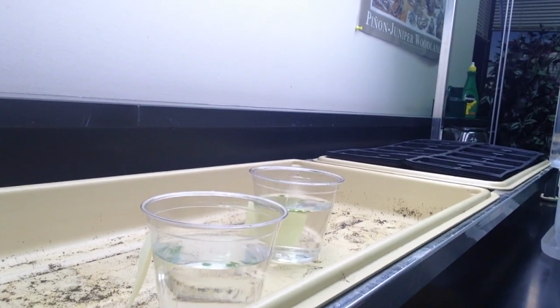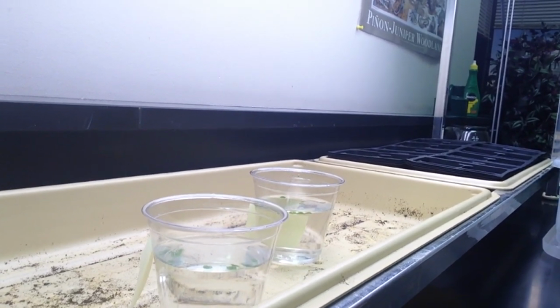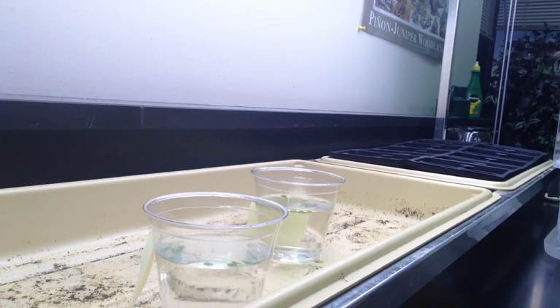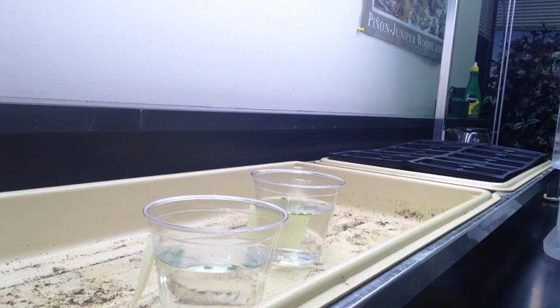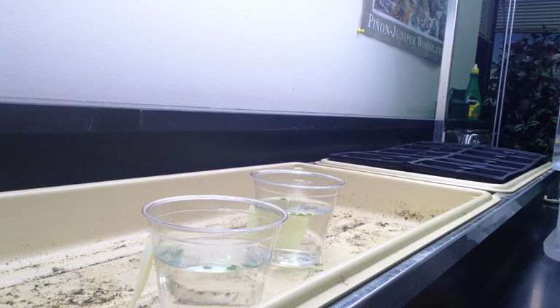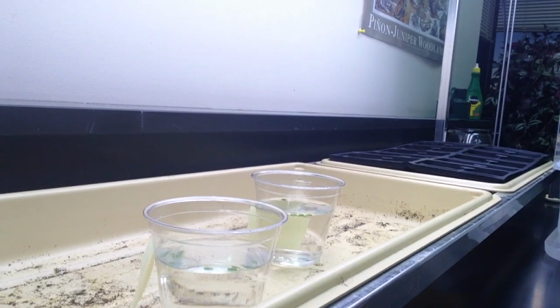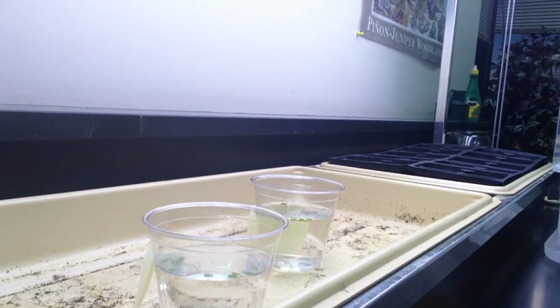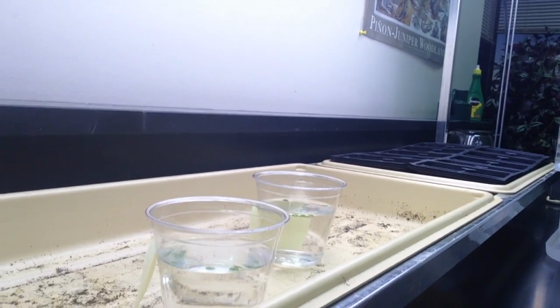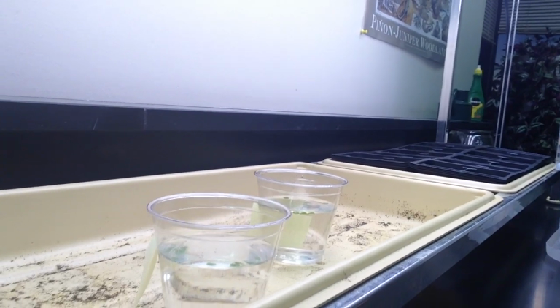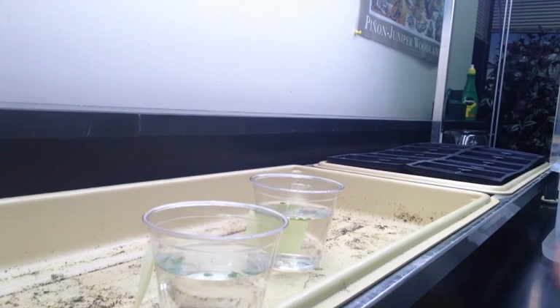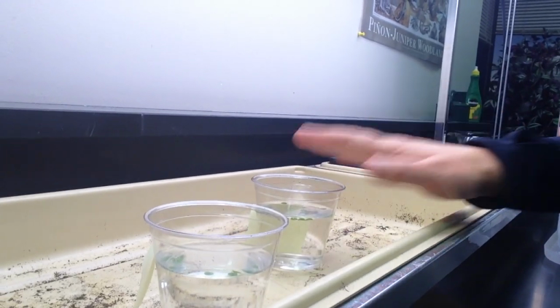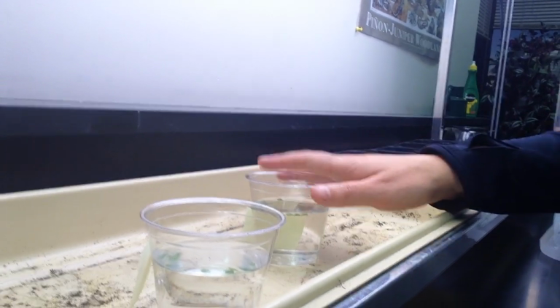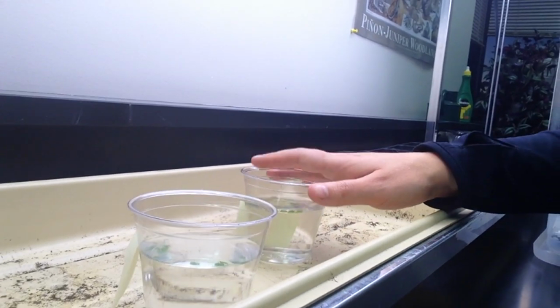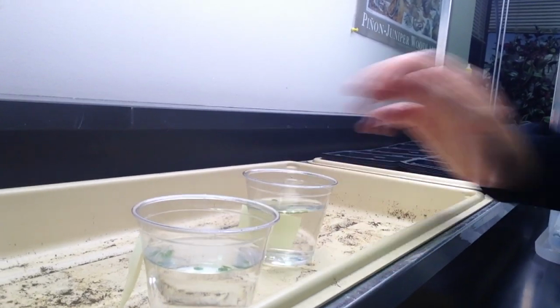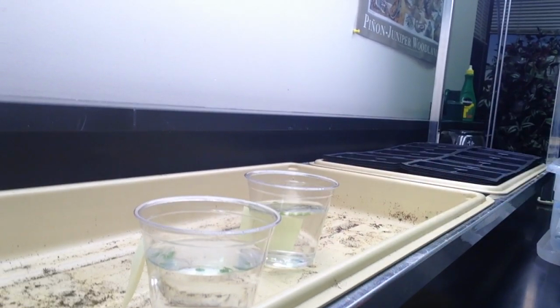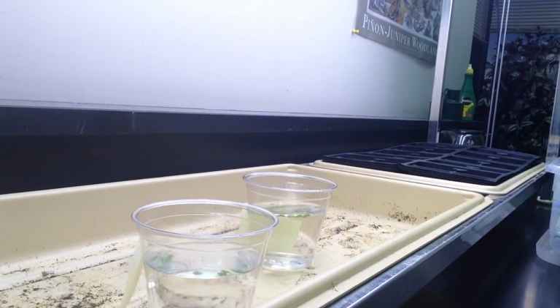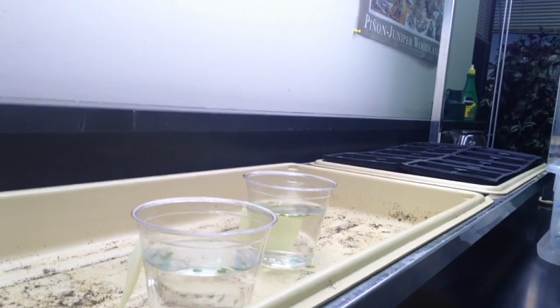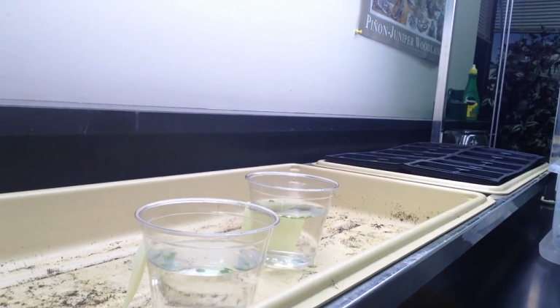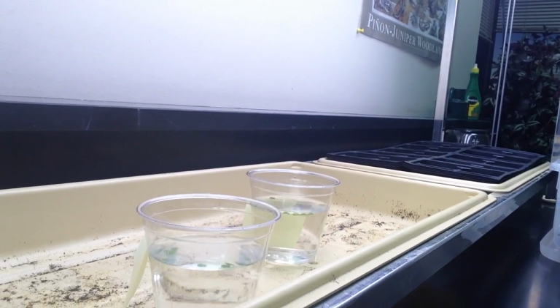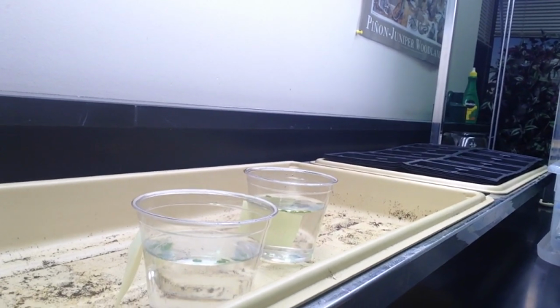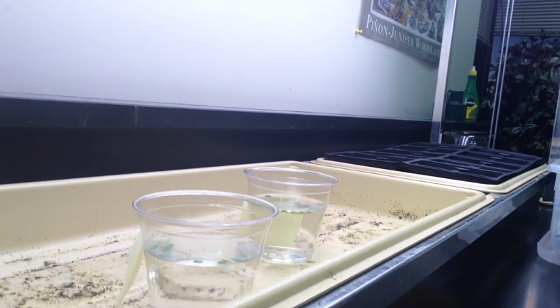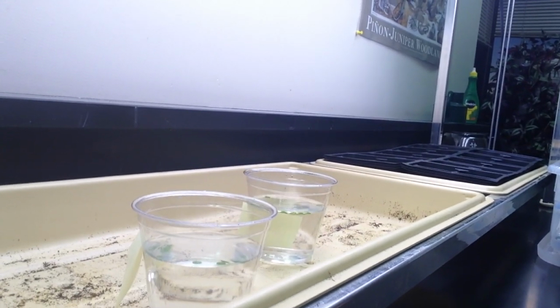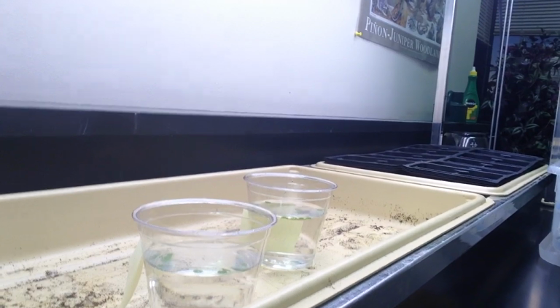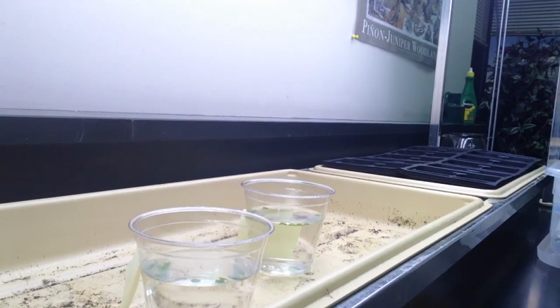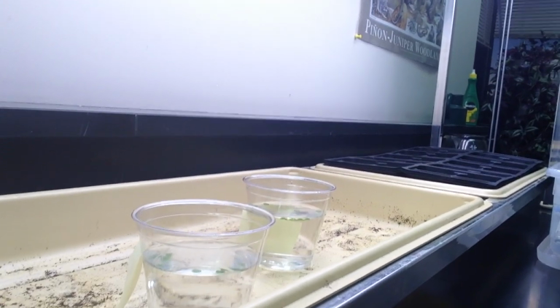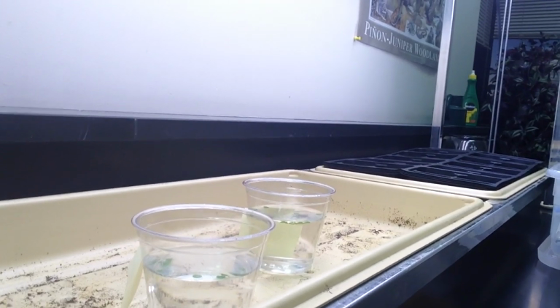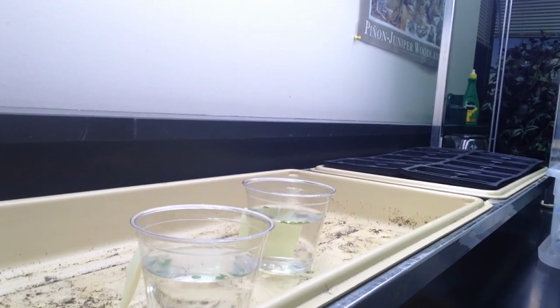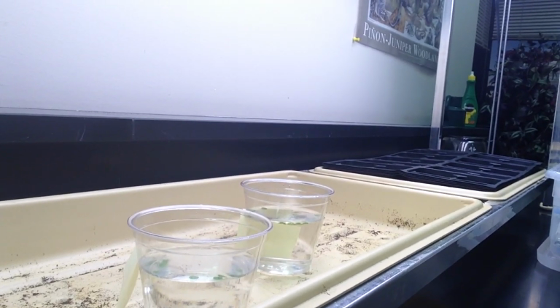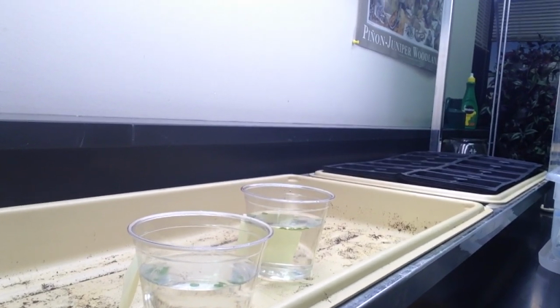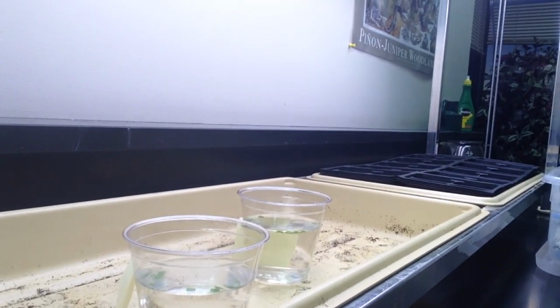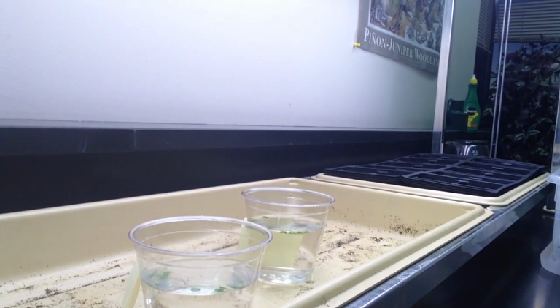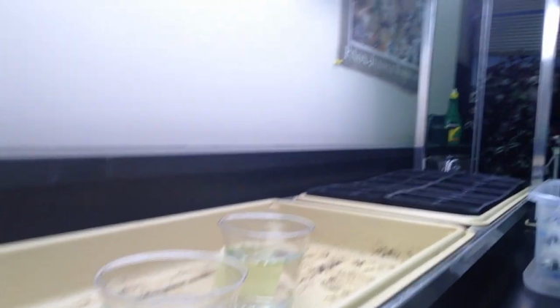It doesn't take real long. With this cup over here it took about five minutes before they were all floating, so it goes pretty quick. So have a good day — I'll see you in lab. Thanks for watching.